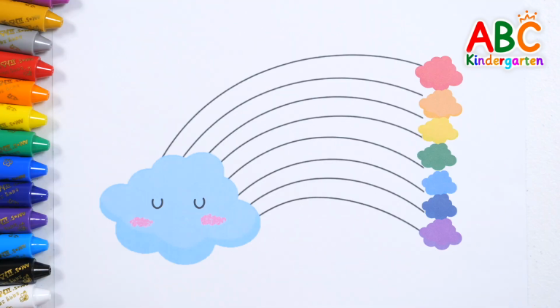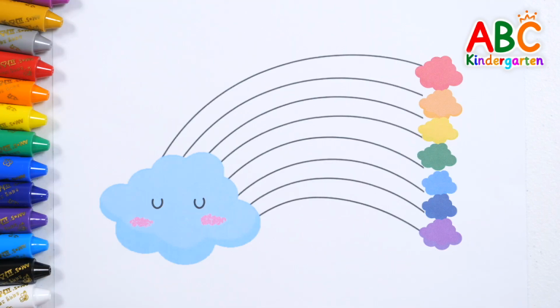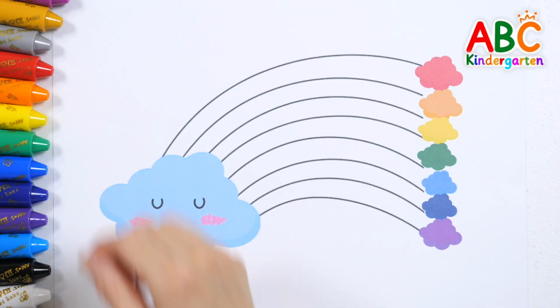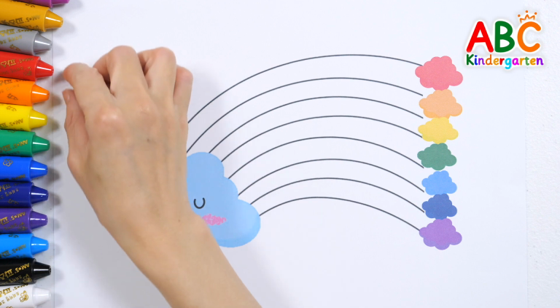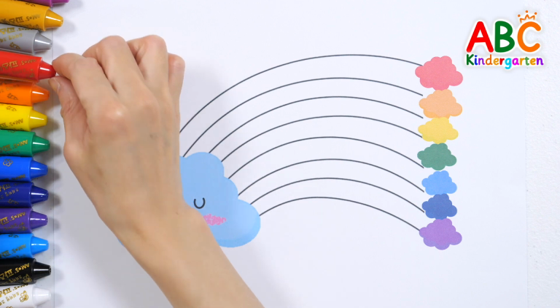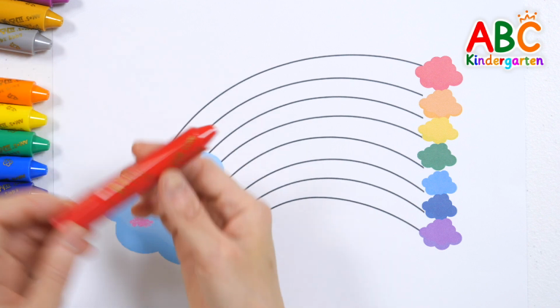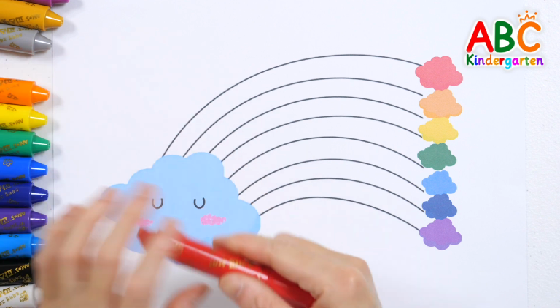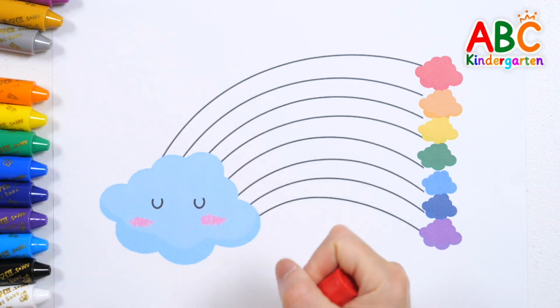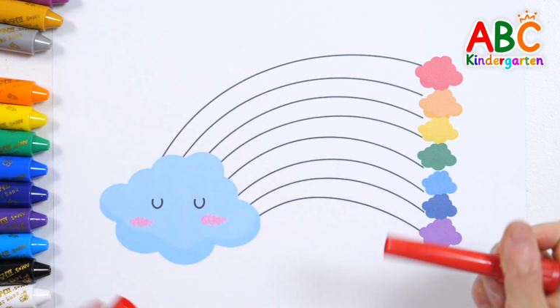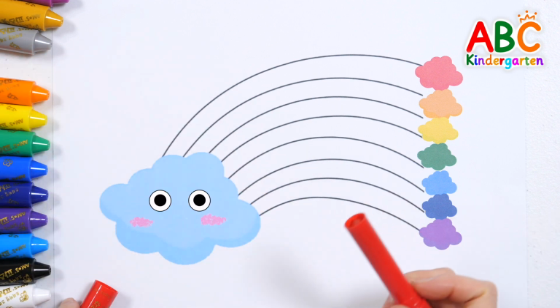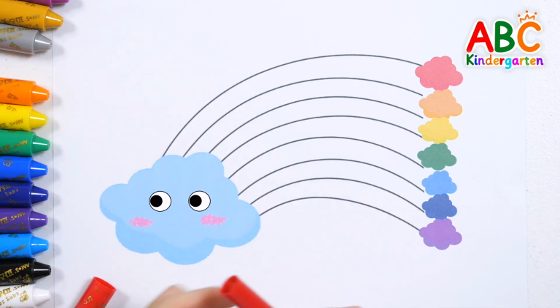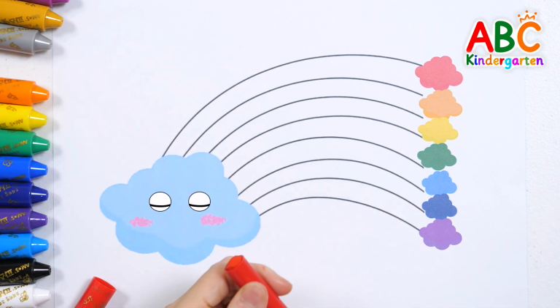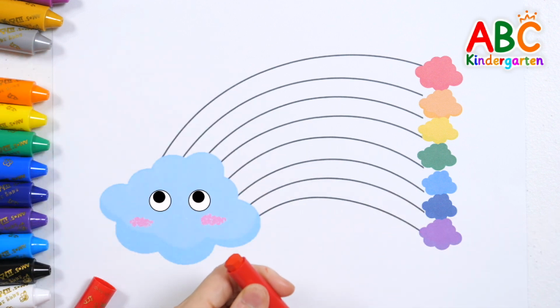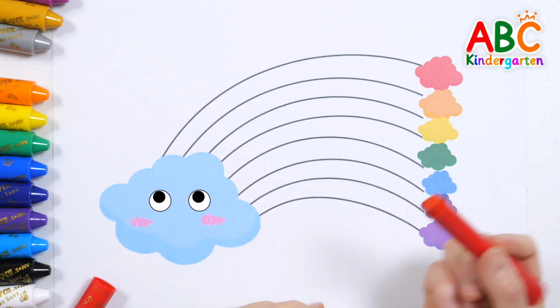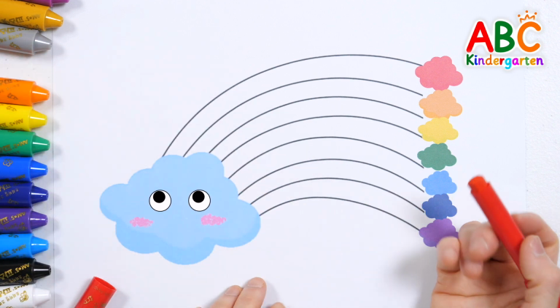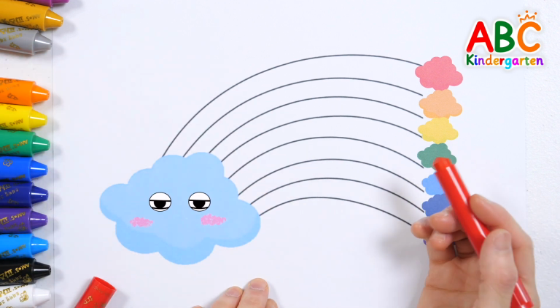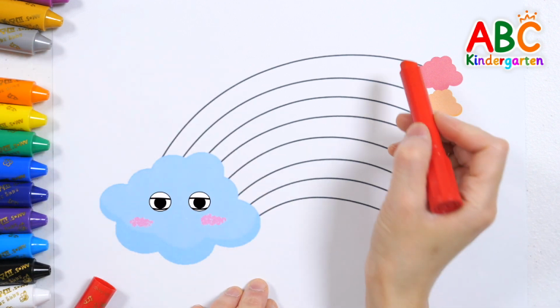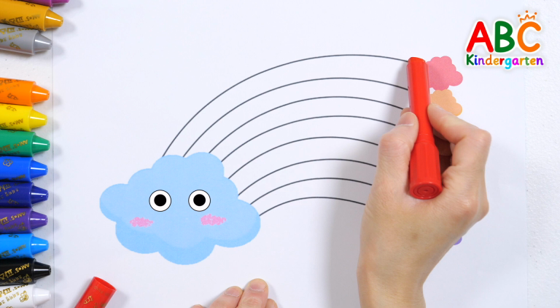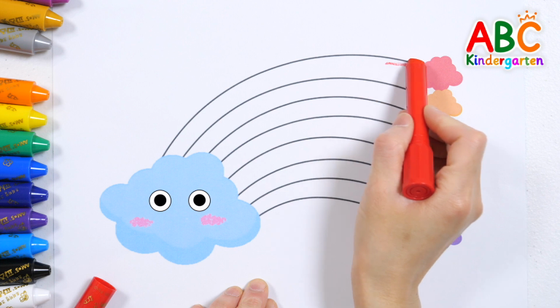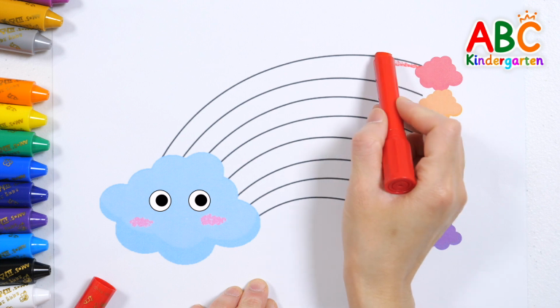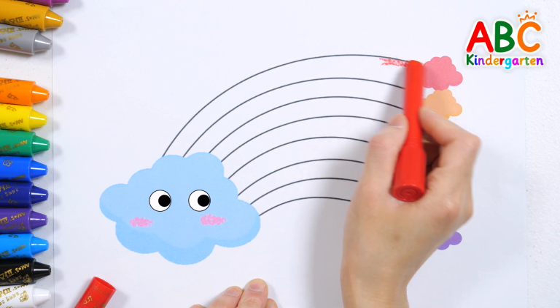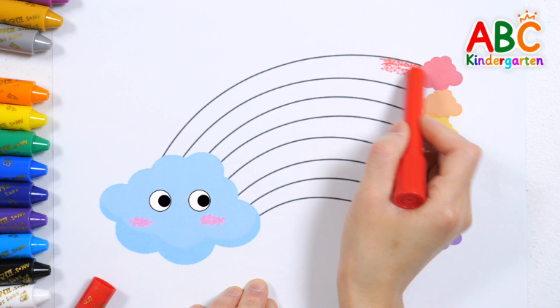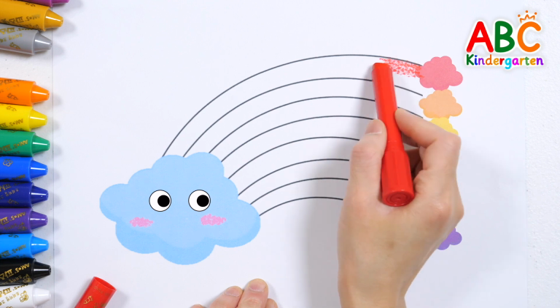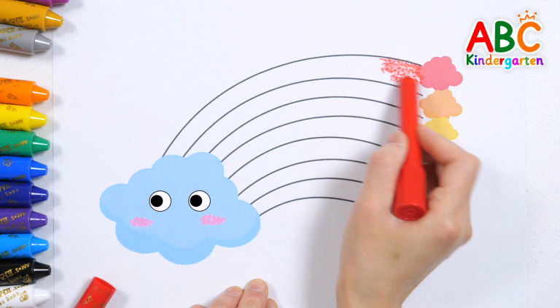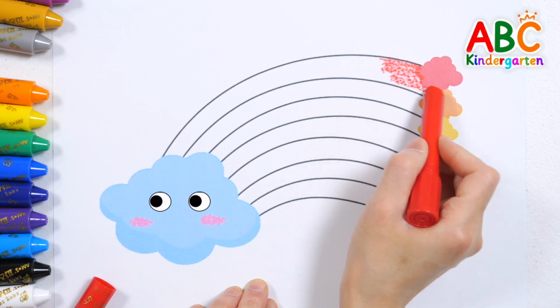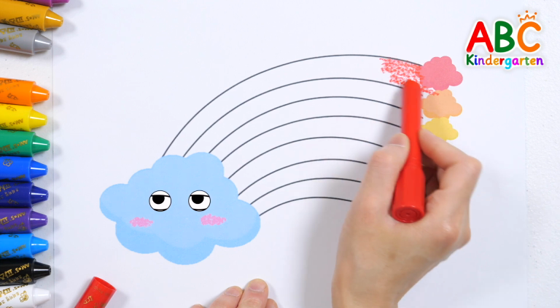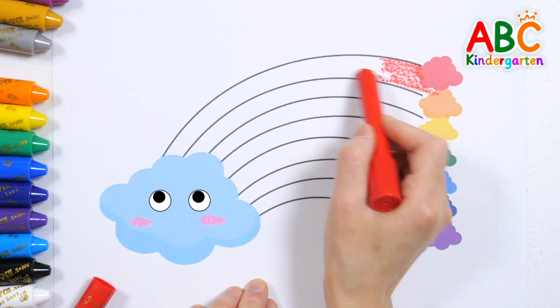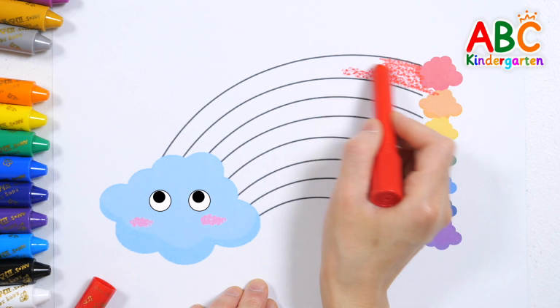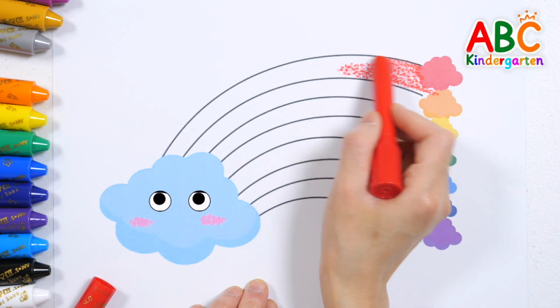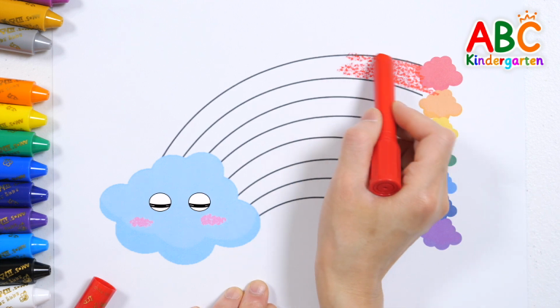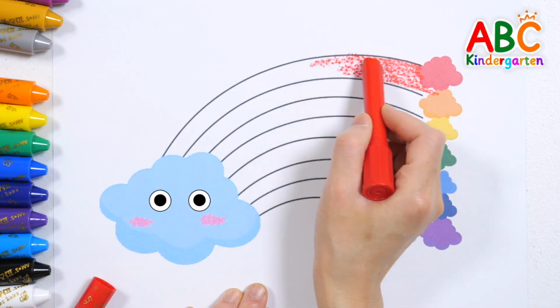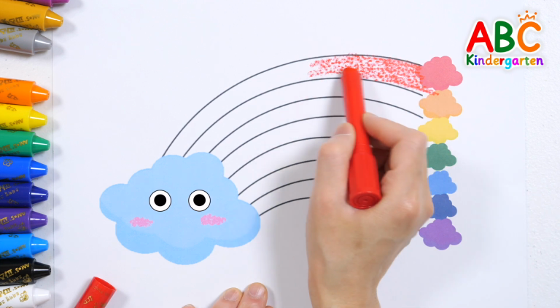It's a rainbow. Shall we color in order from the top? Red. How many colors are there in a rainbow?